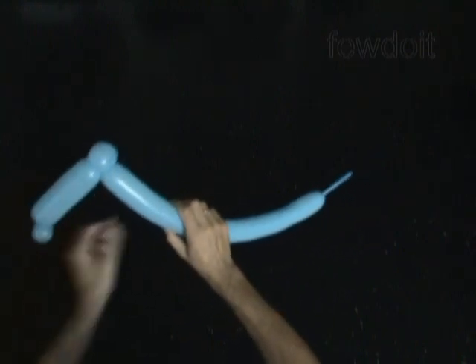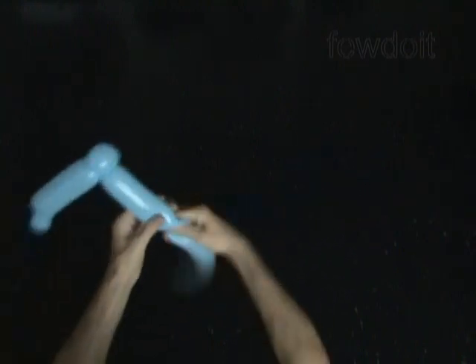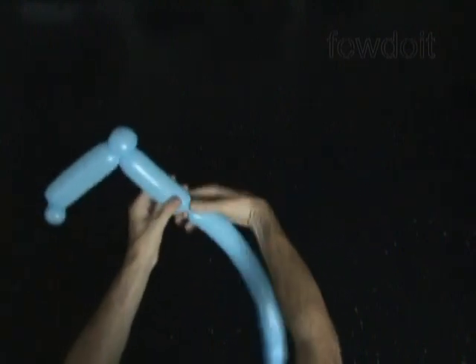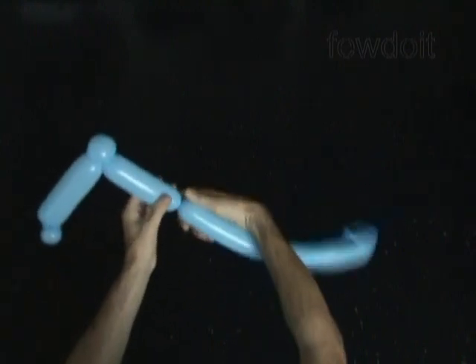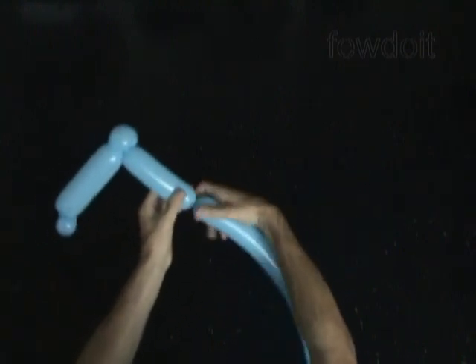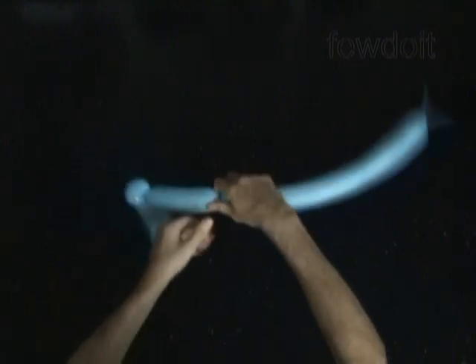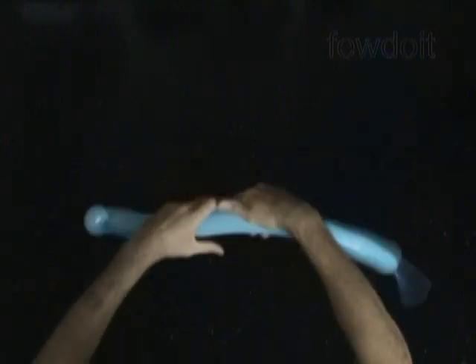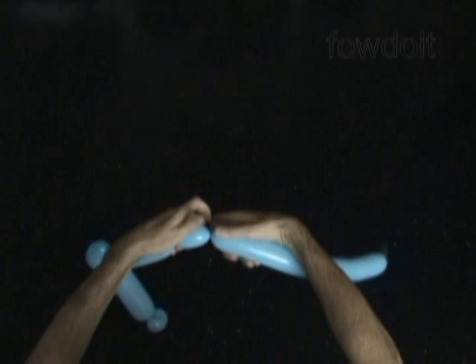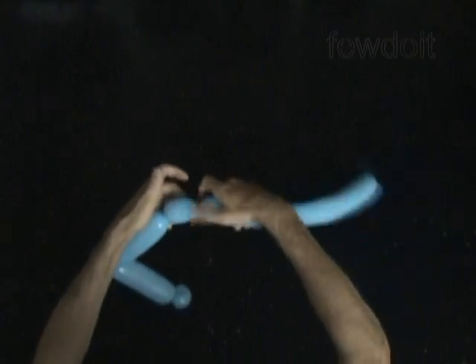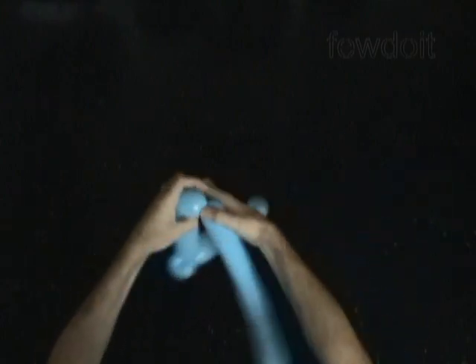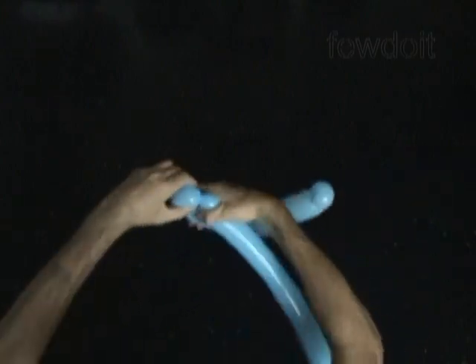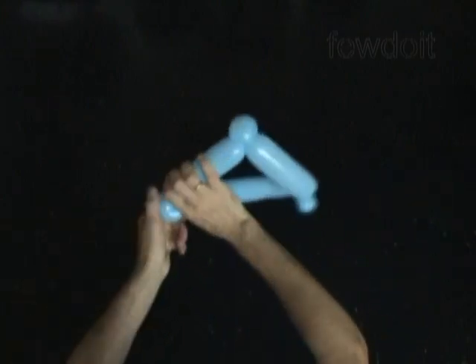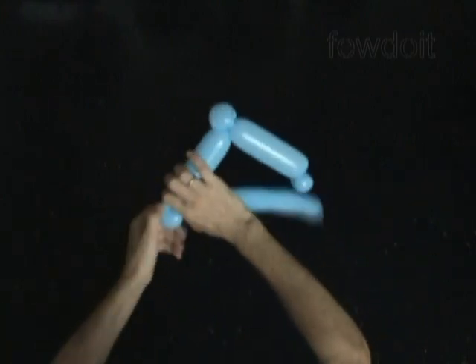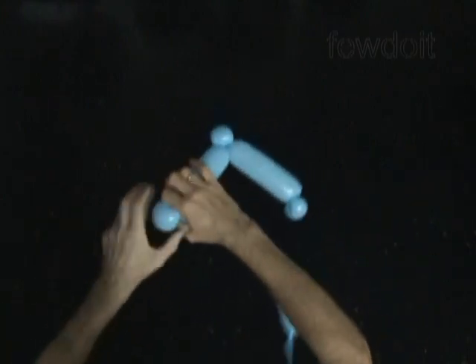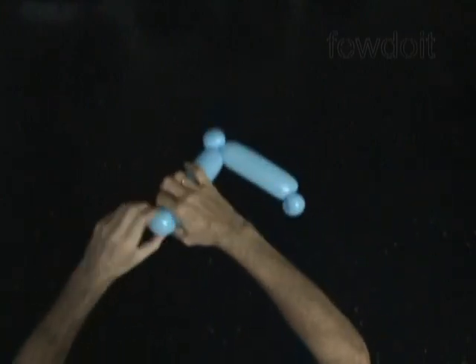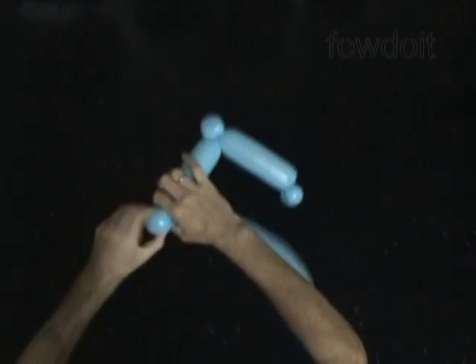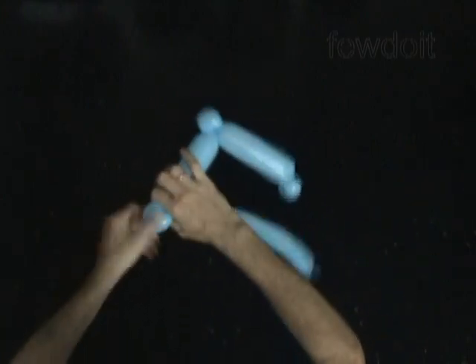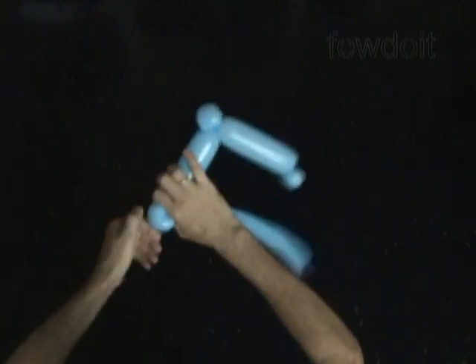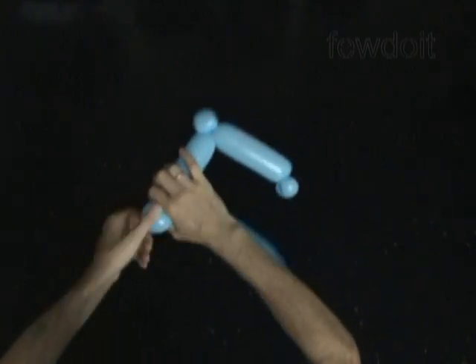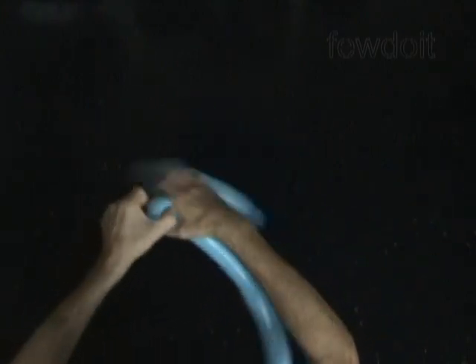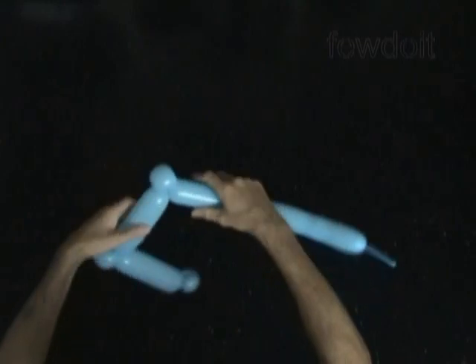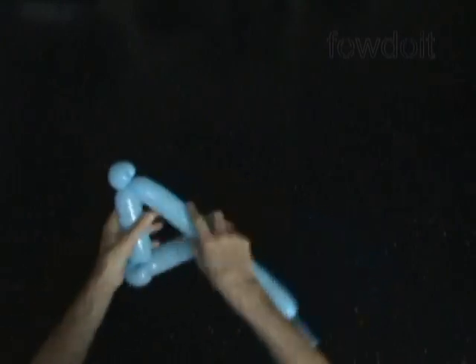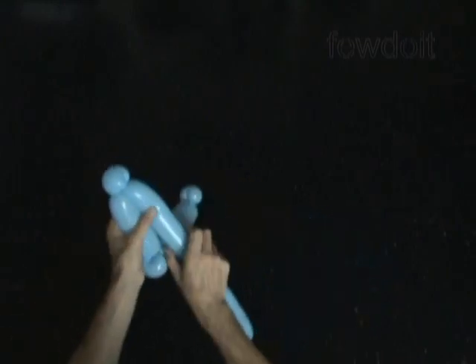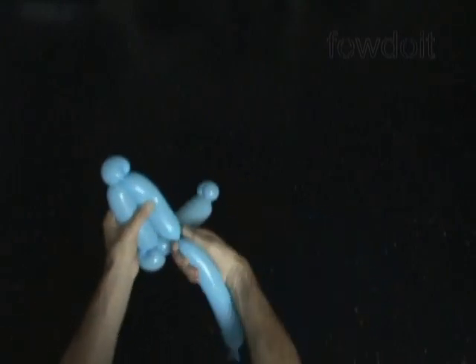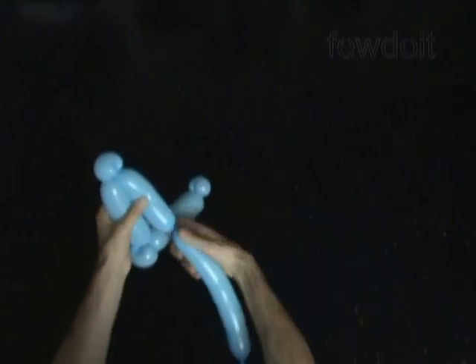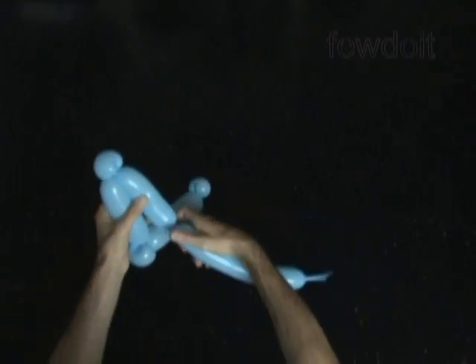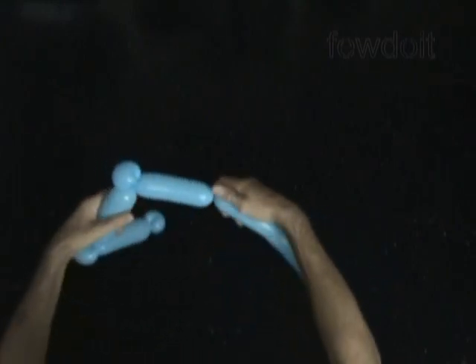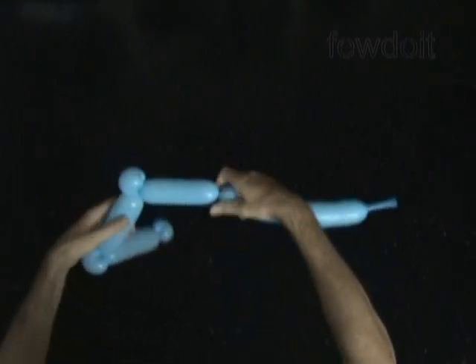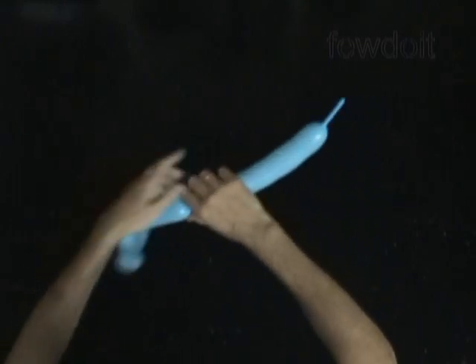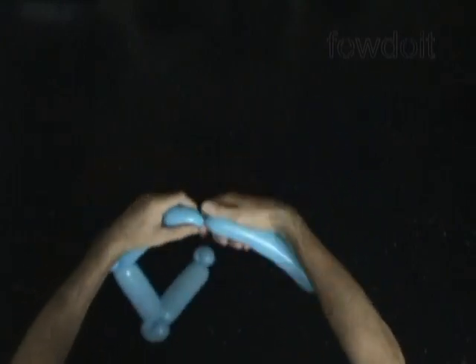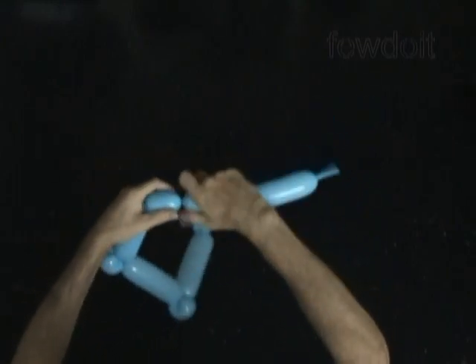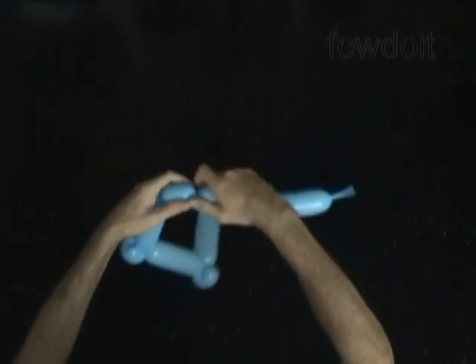Let's twist the fourth, about 6-inch long bubble. Then we twist the fifth soft, about 1-inch long bubble, and lock both ends of the fifth bubble in one lock twist. Now we twist the sixth, about 6-inch long bubble.